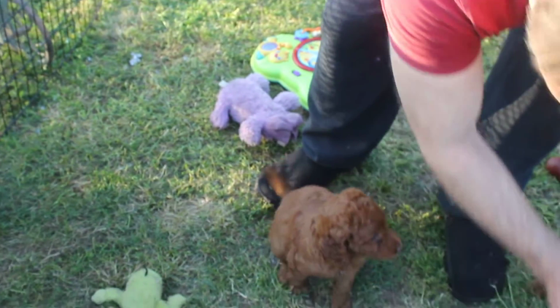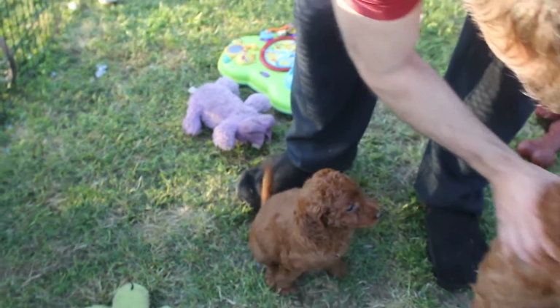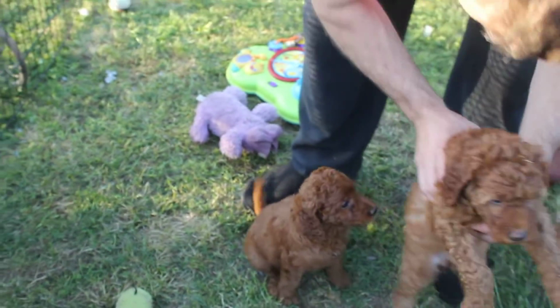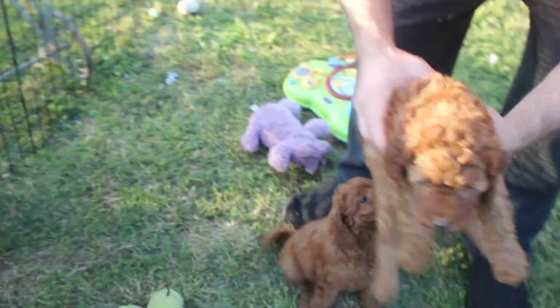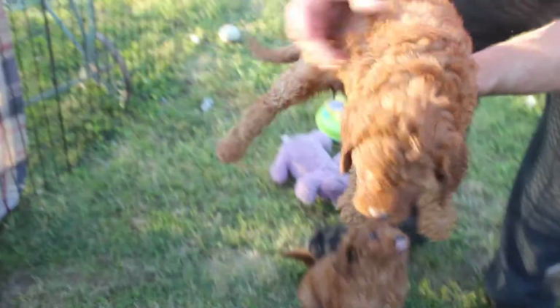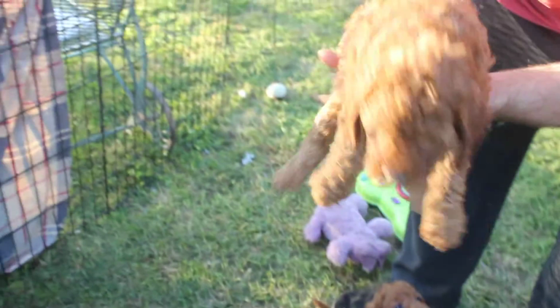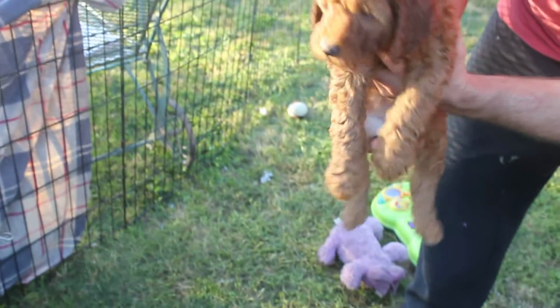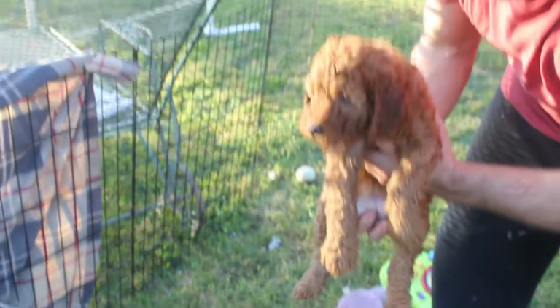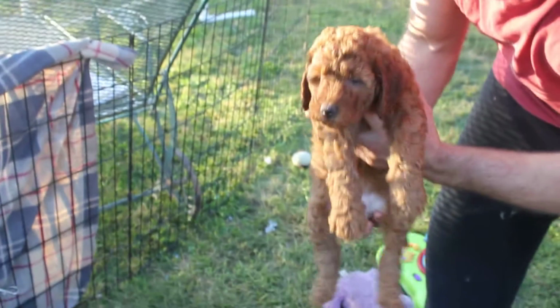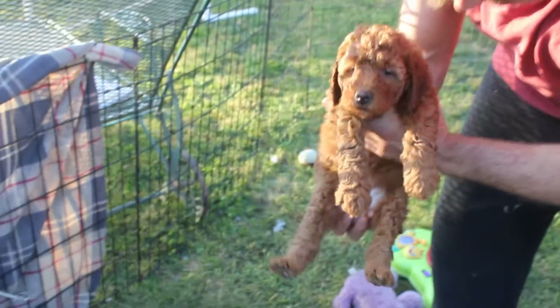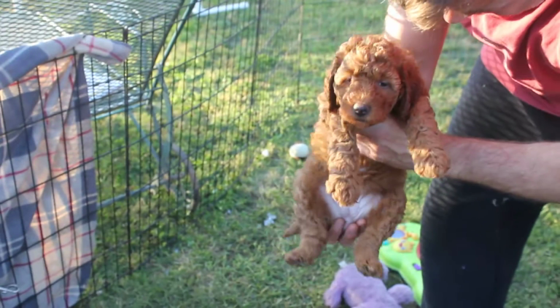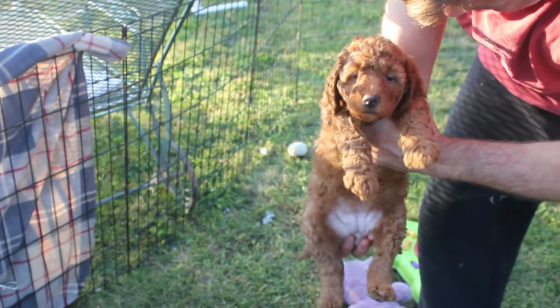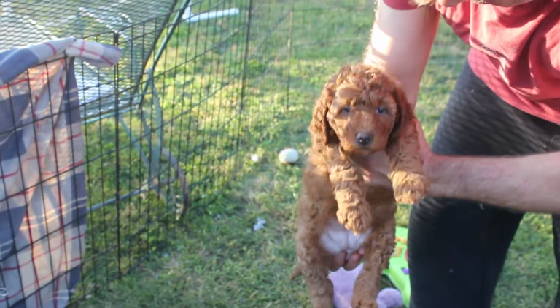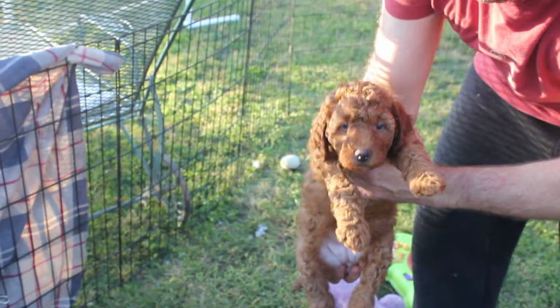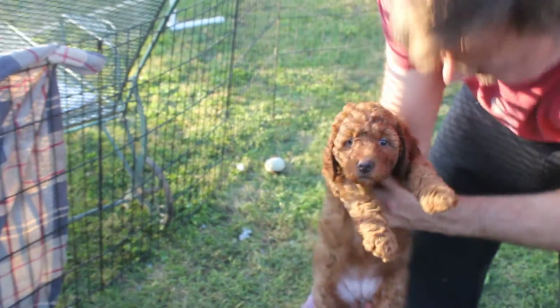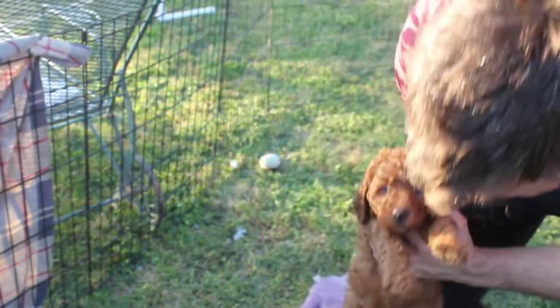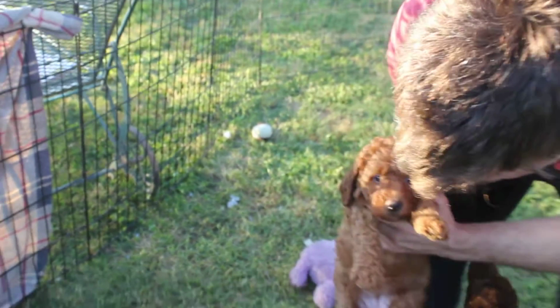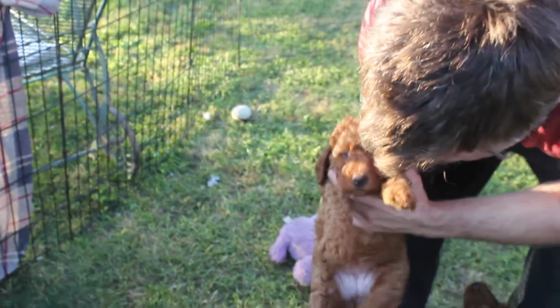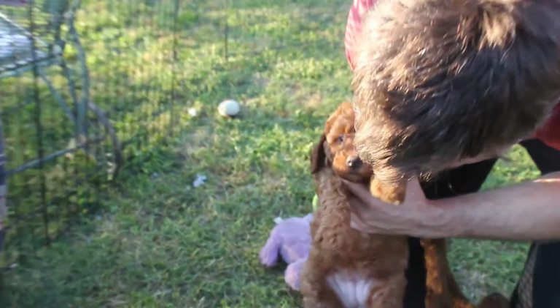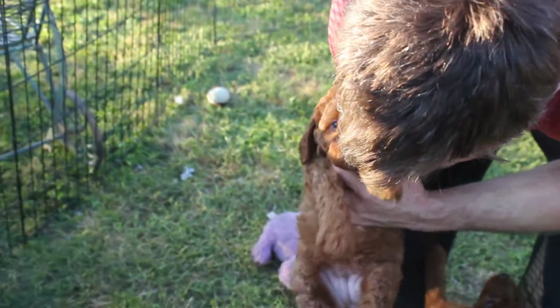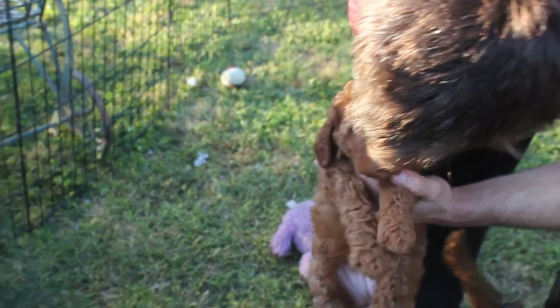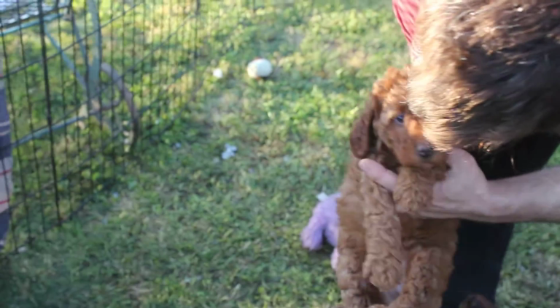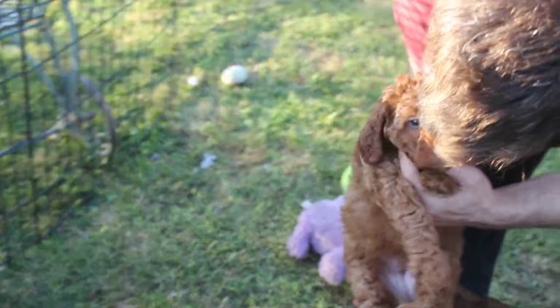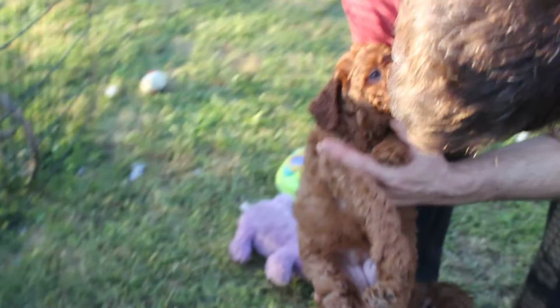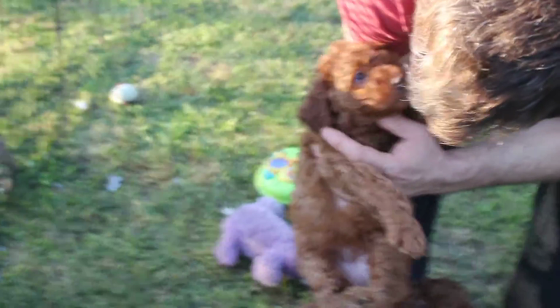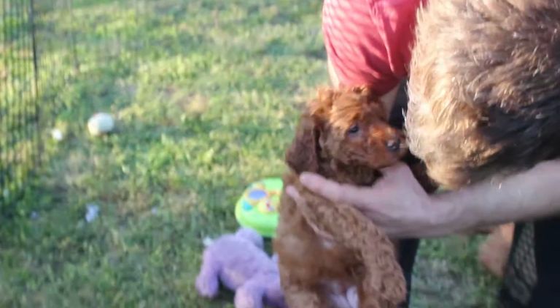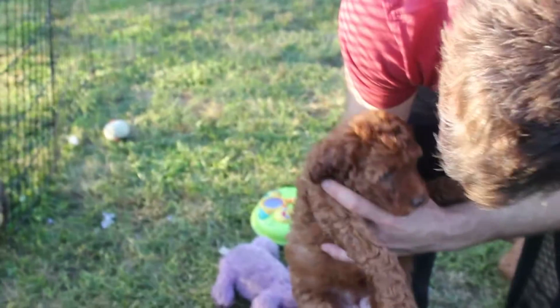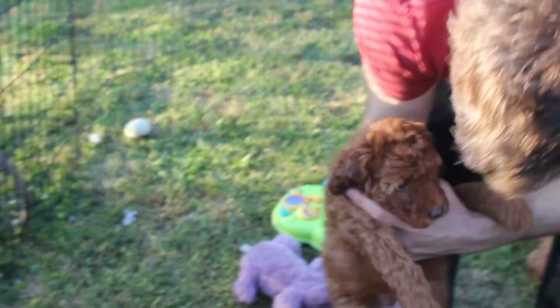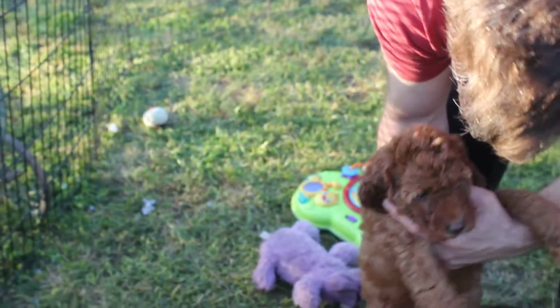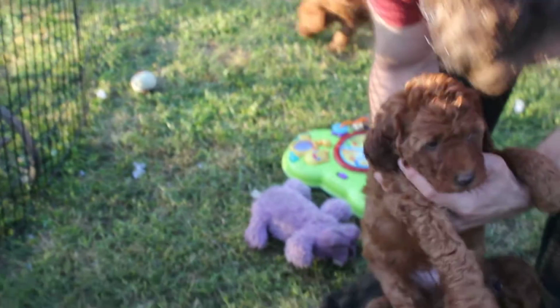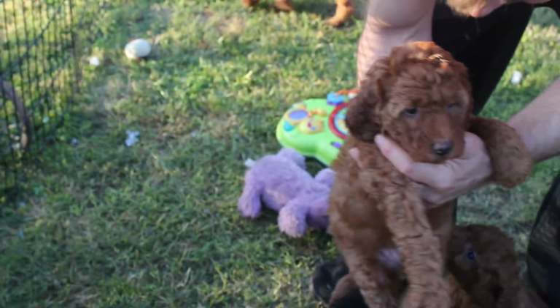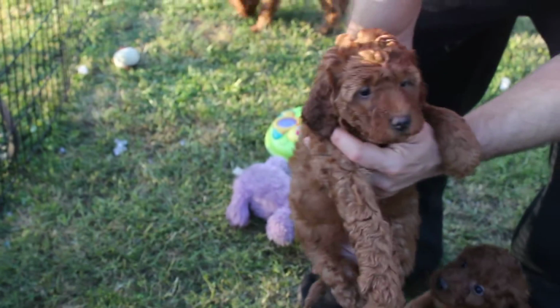This is Yellowtail. She's a big girl. She's the bigger of the ones available. She's a pretty good size.